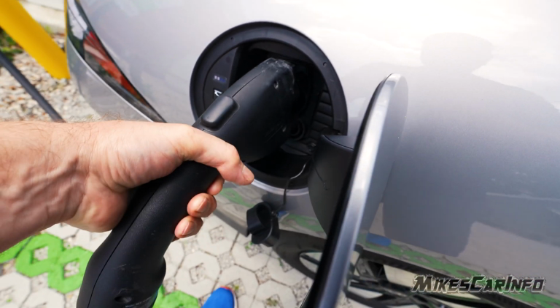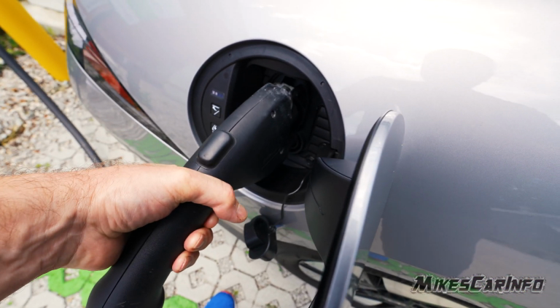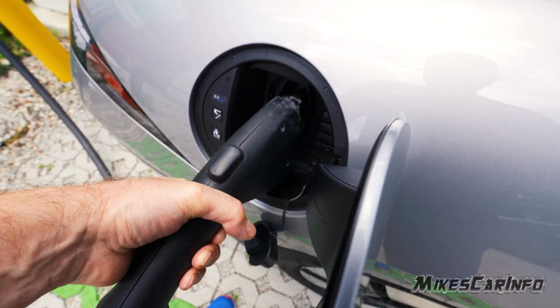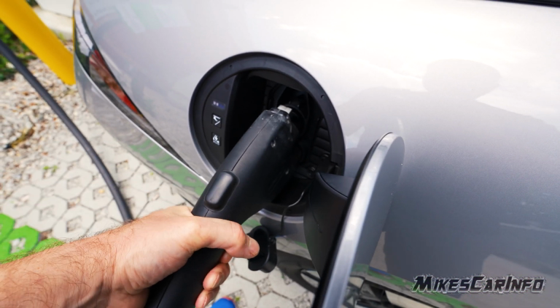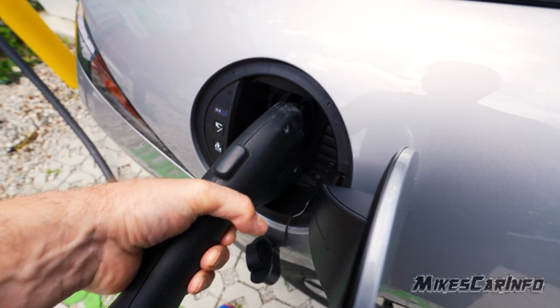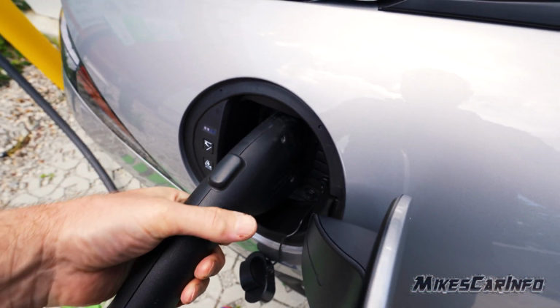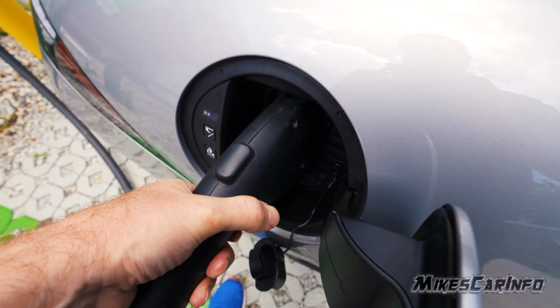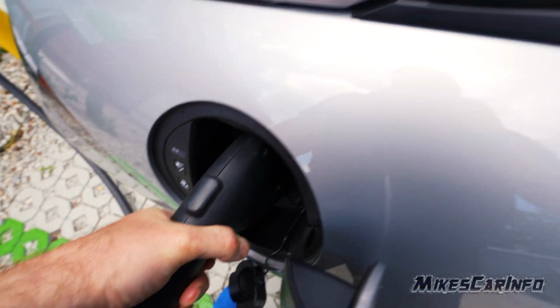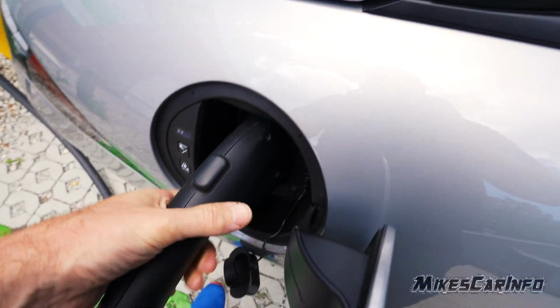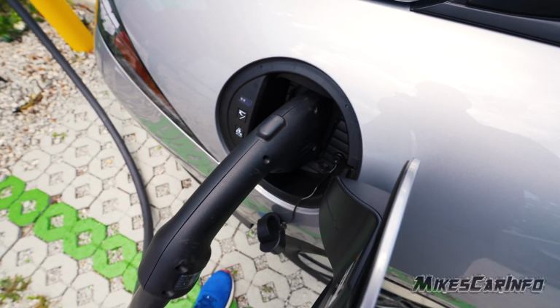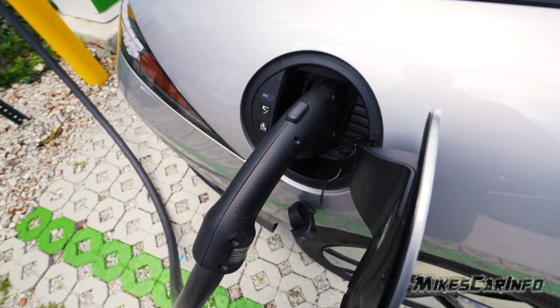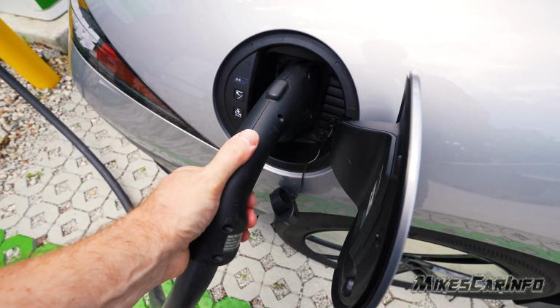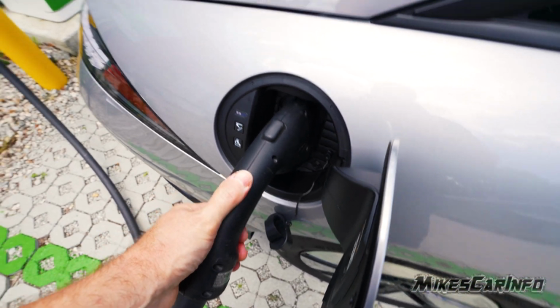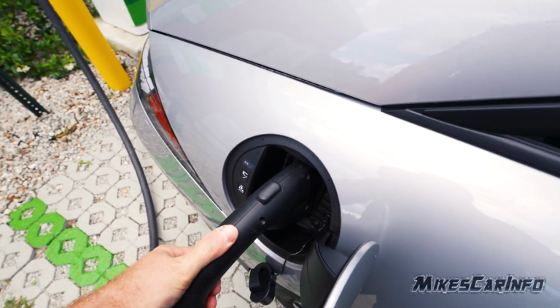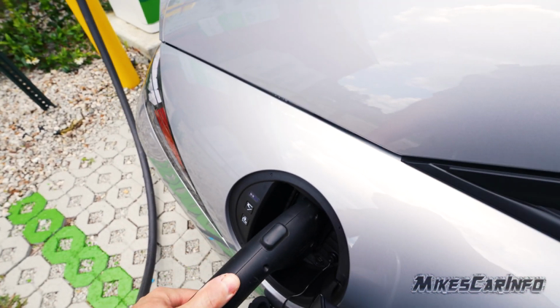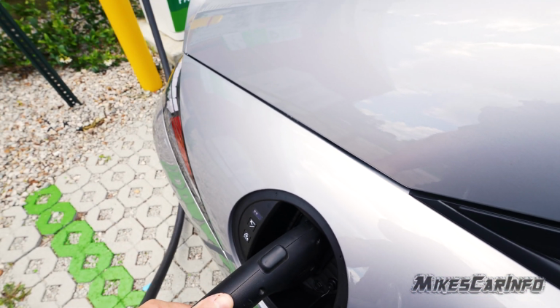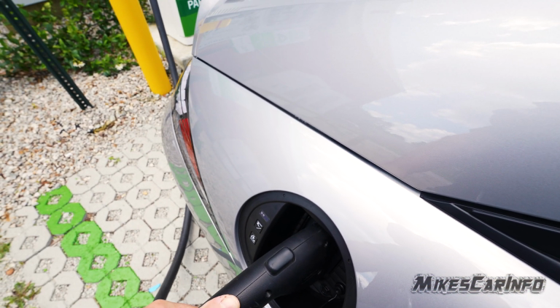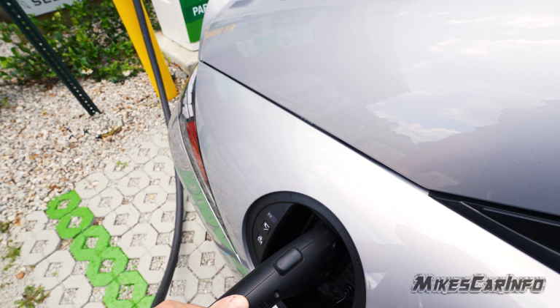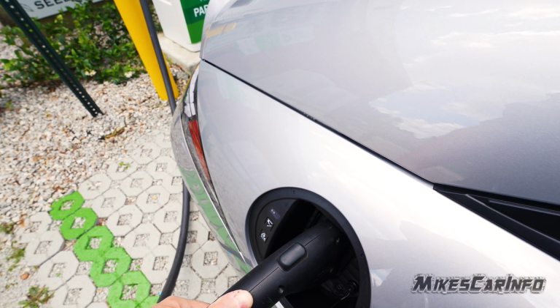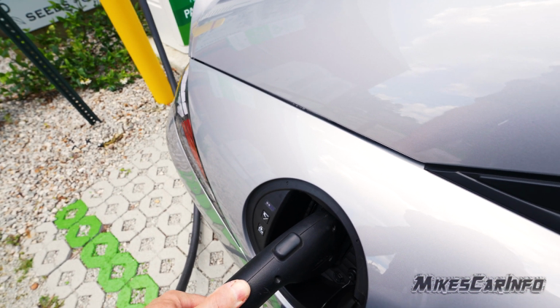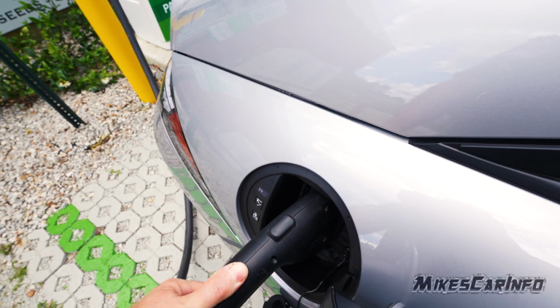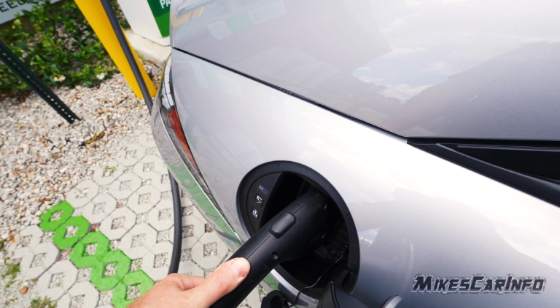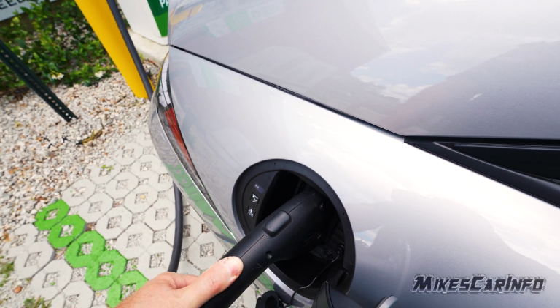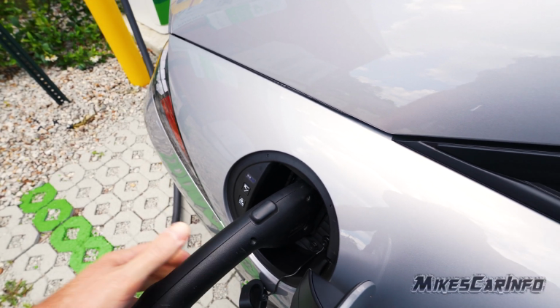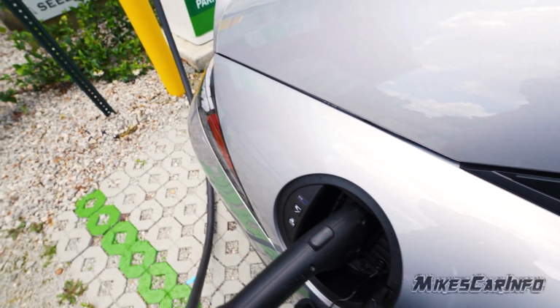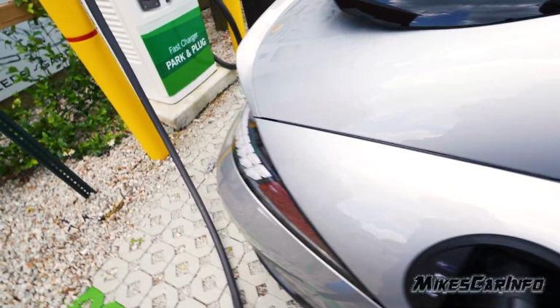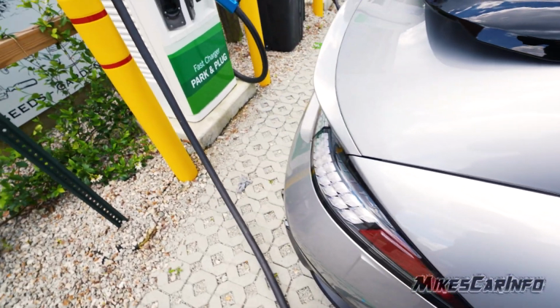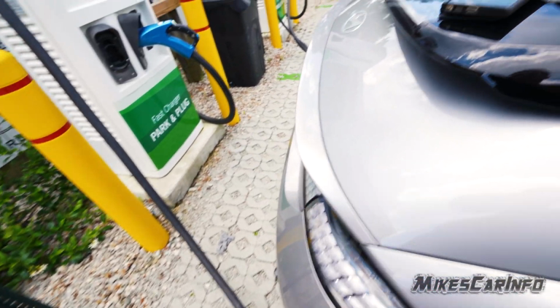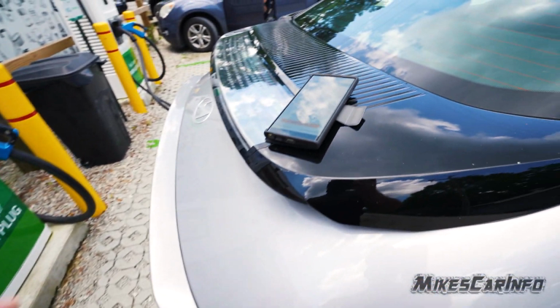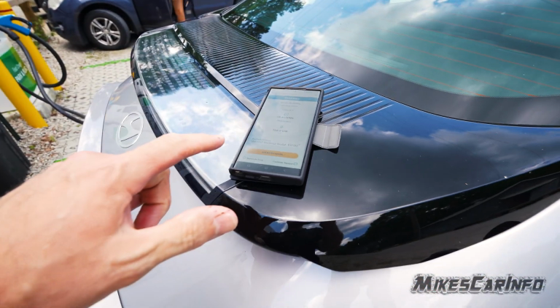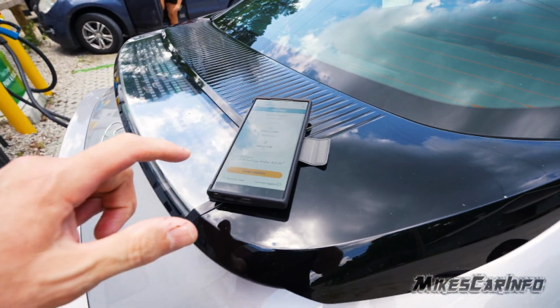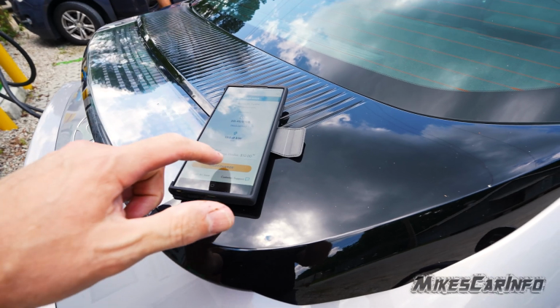Lining it up — doing it left-handed and I'm right-handed — so there we go. All right, so we have it in place. And it says start charge.